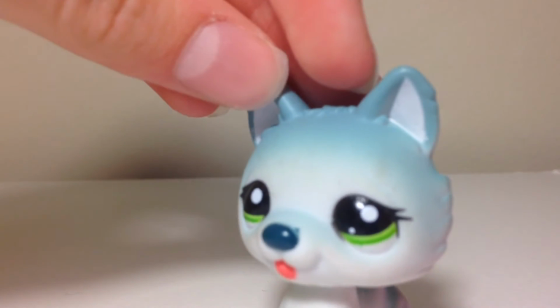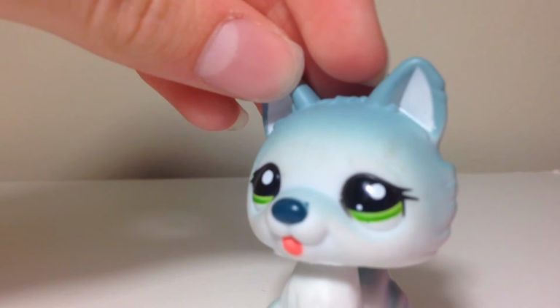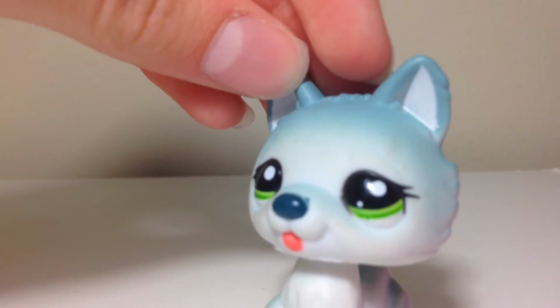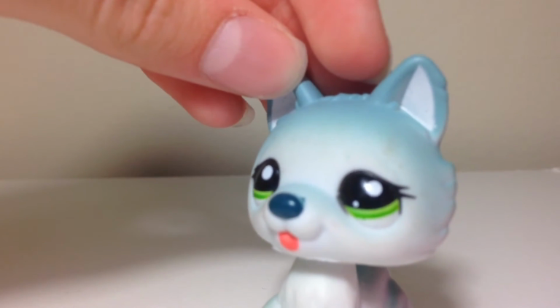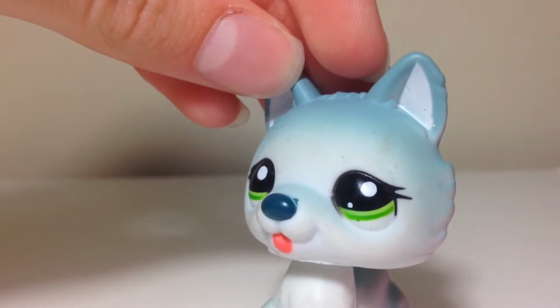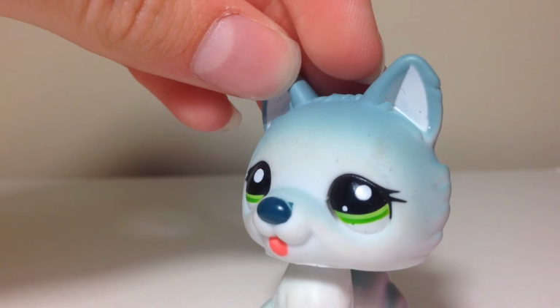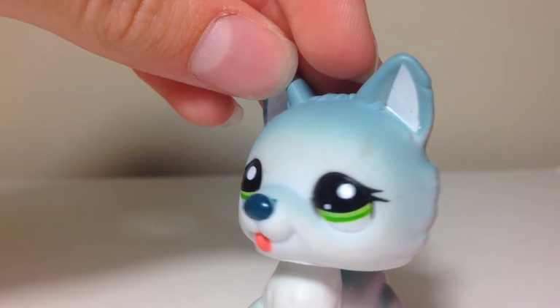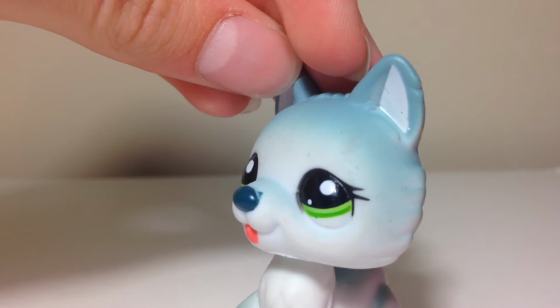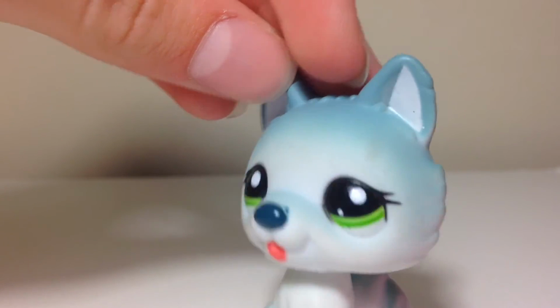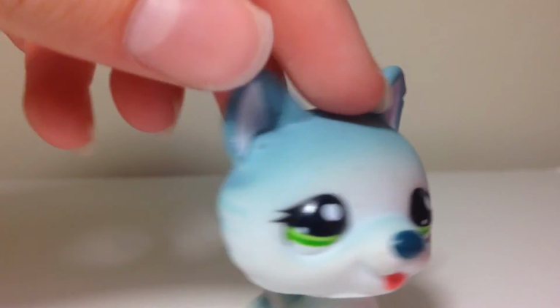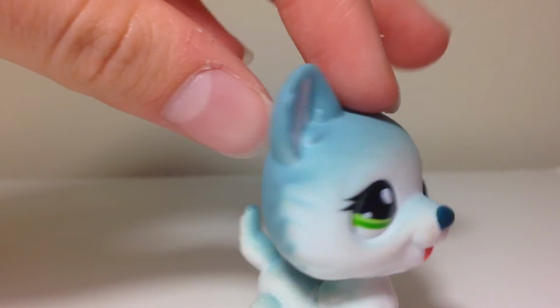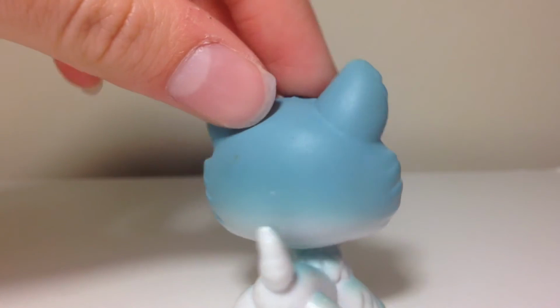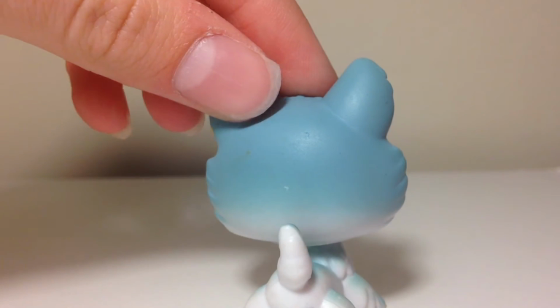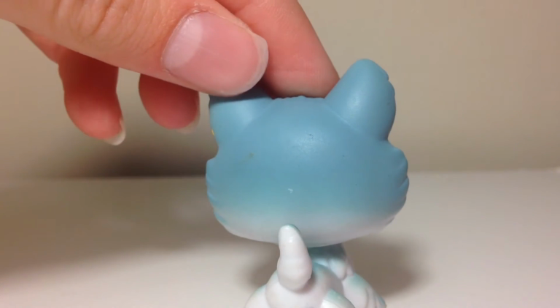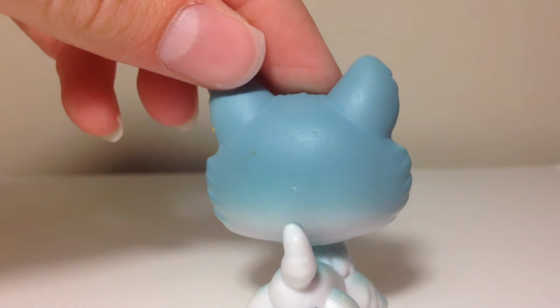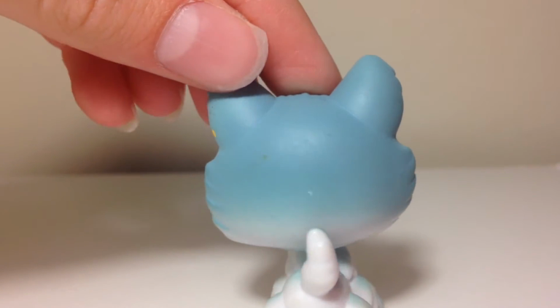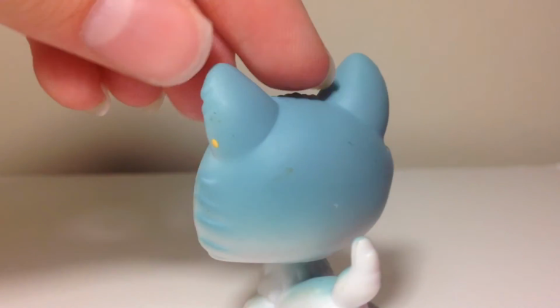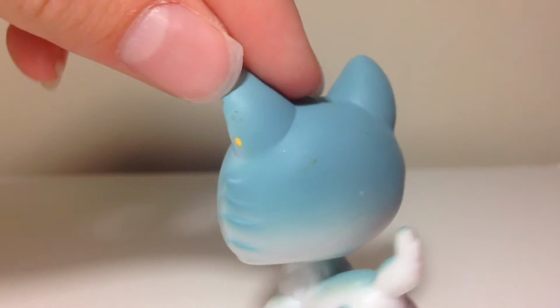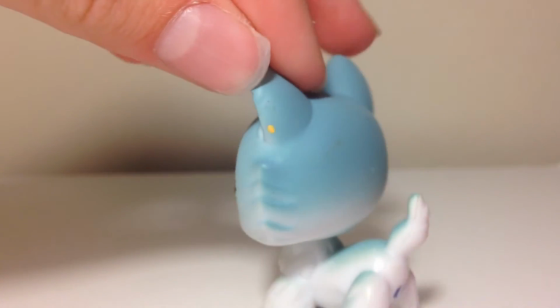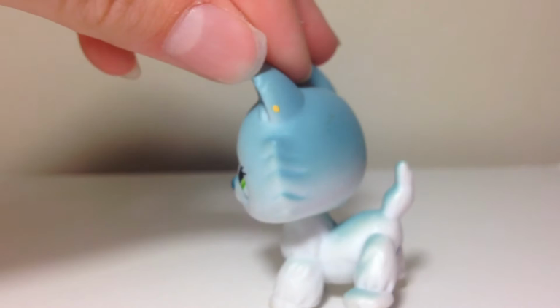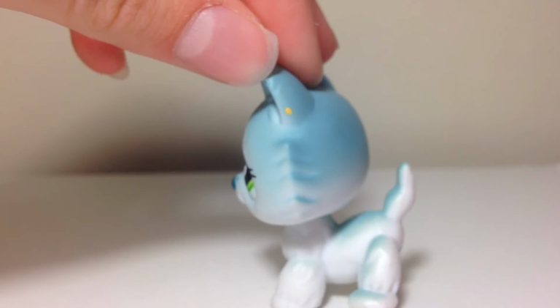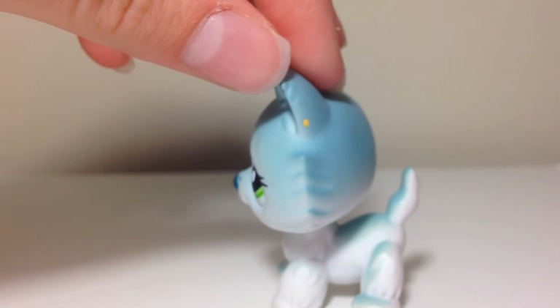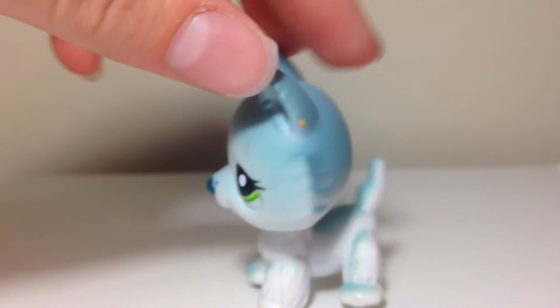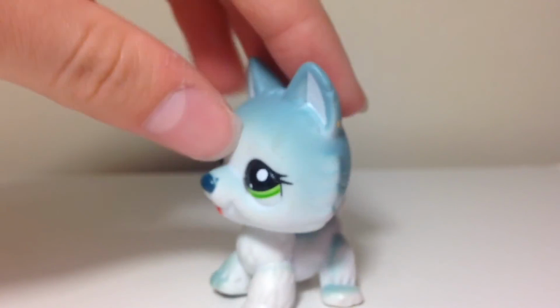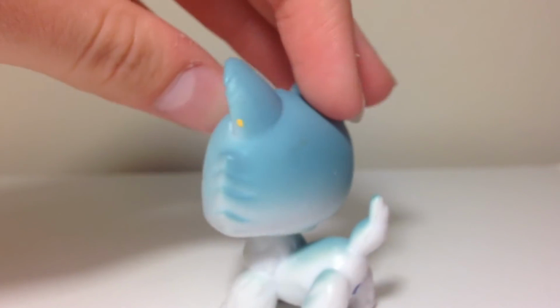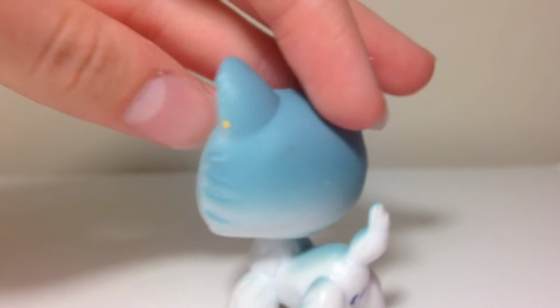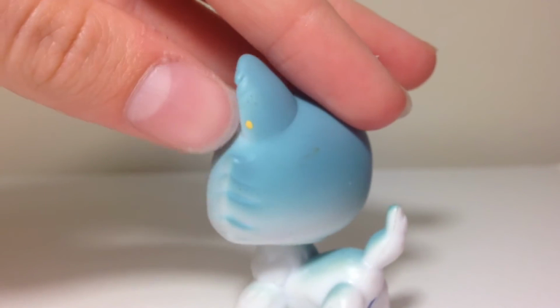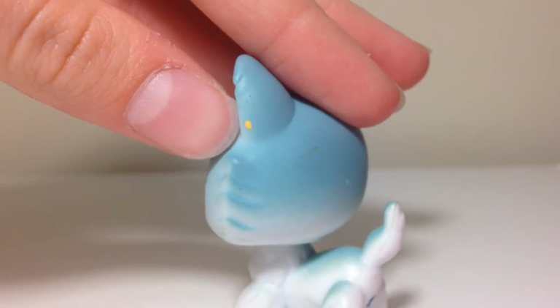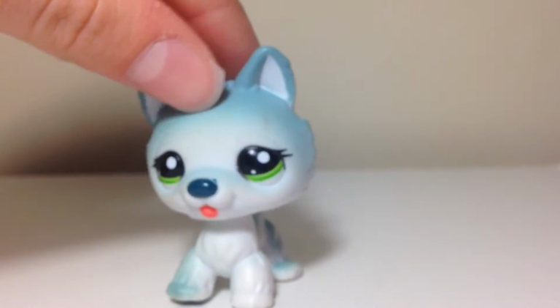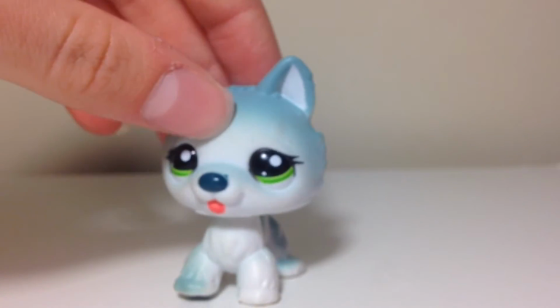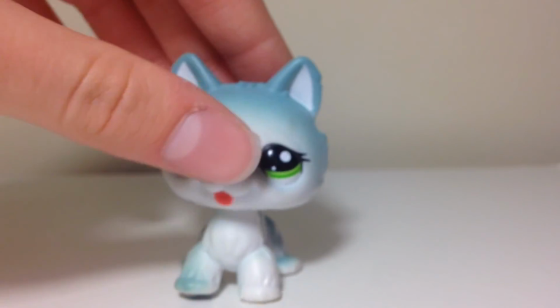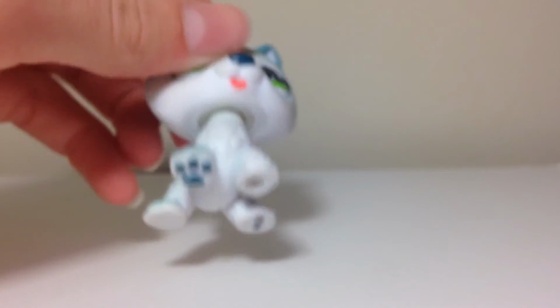She's a little bit dirty if you can see that, but I'm going to clean her up and then I will show you what she looks like after I've cleaned her. There's a little paint mark there but I believe I can get that off. She's super cute.